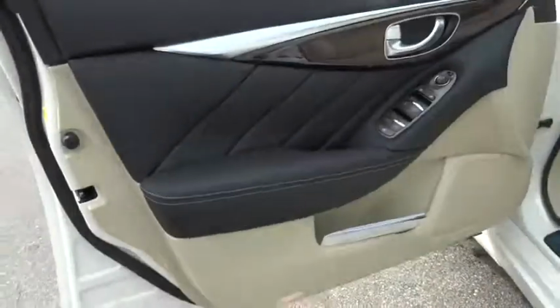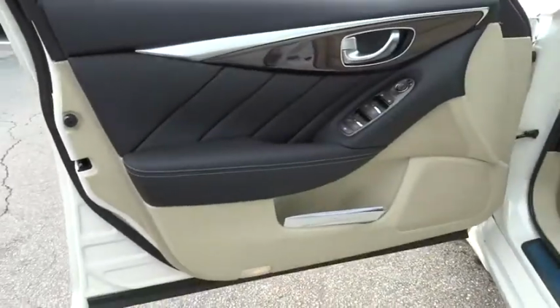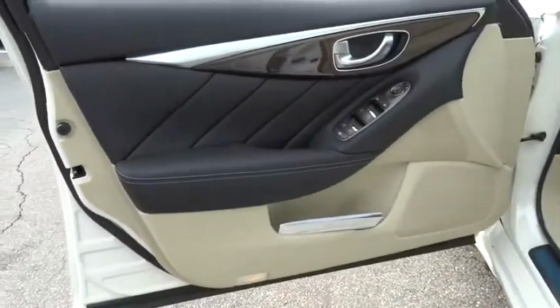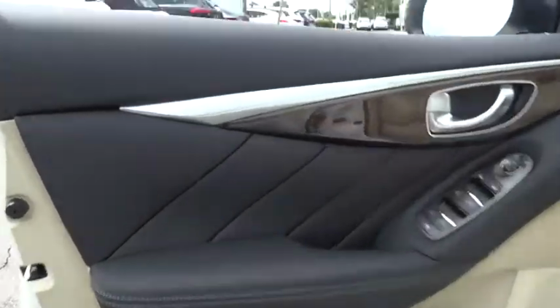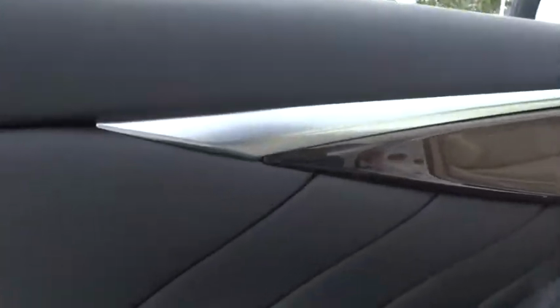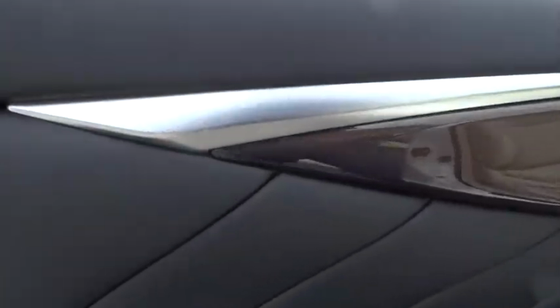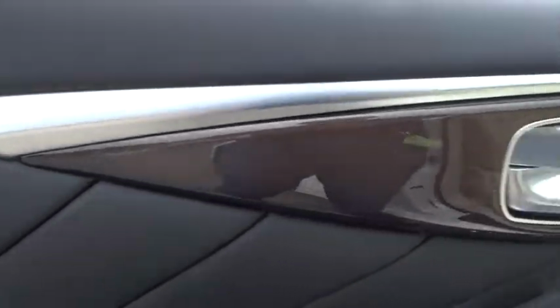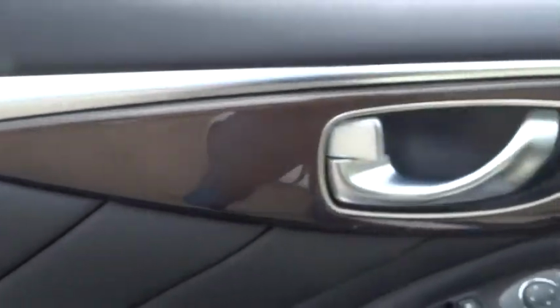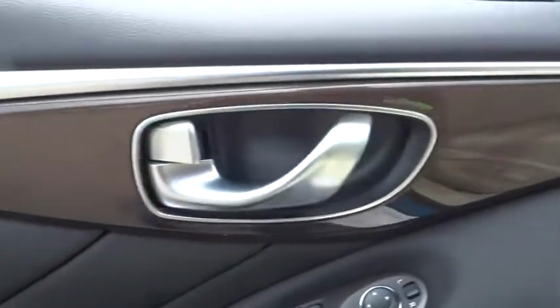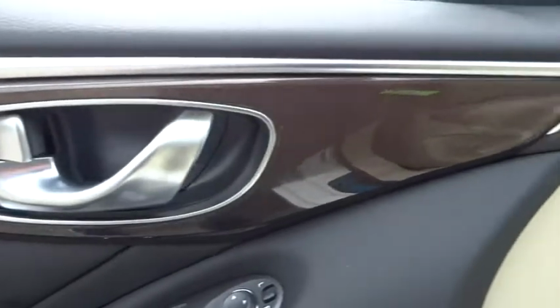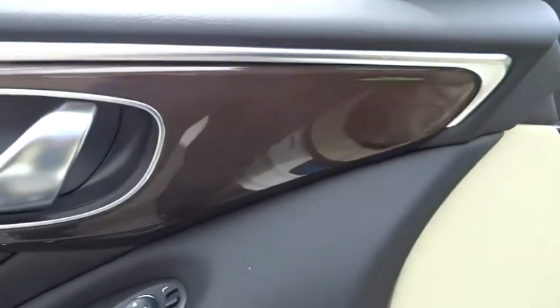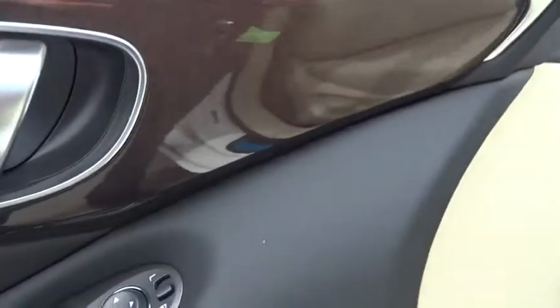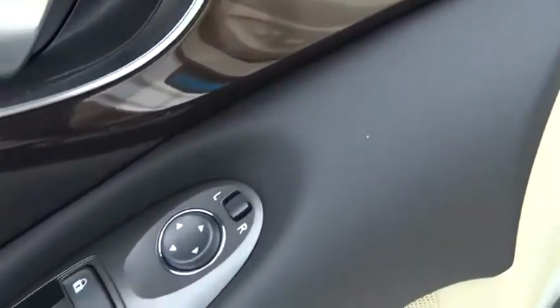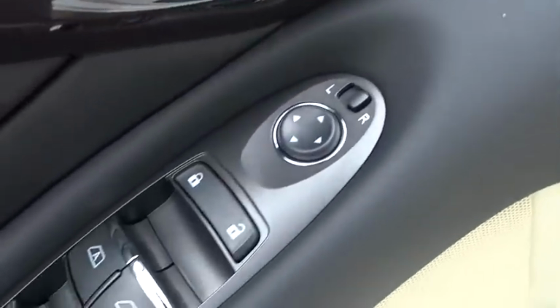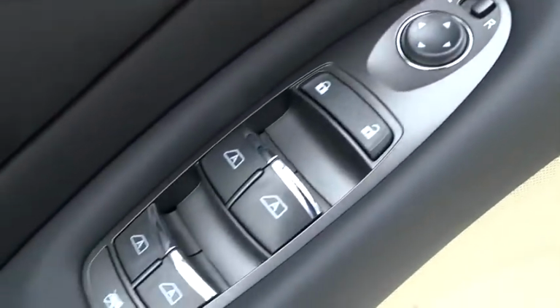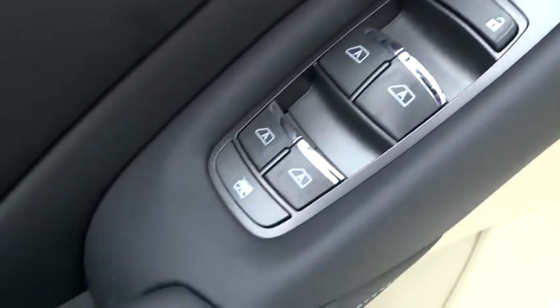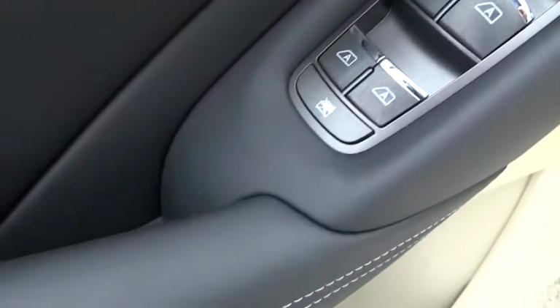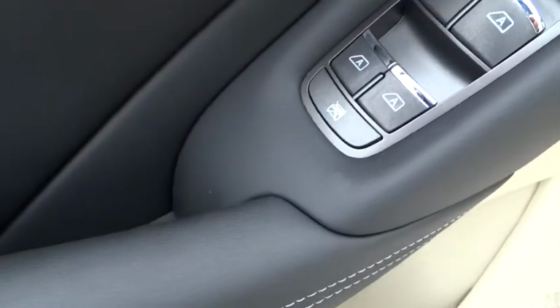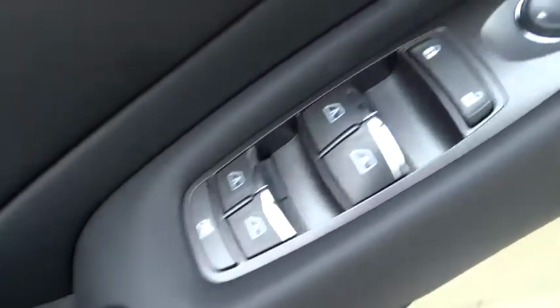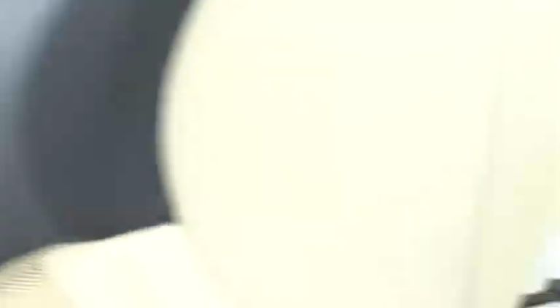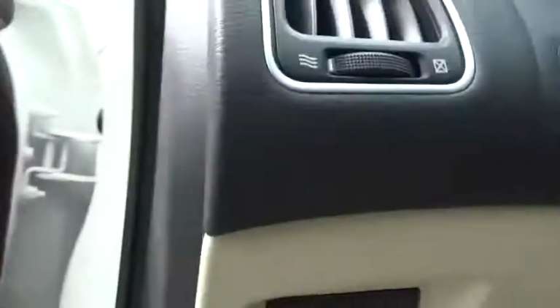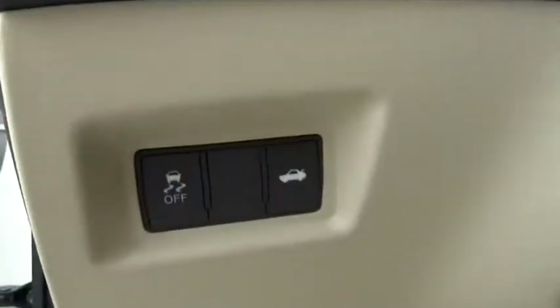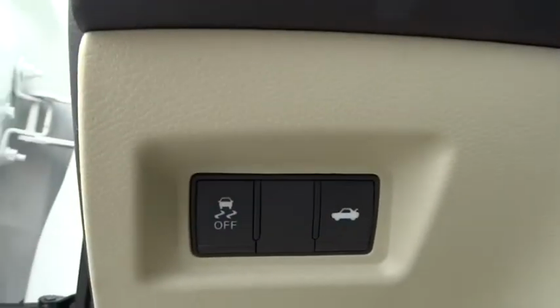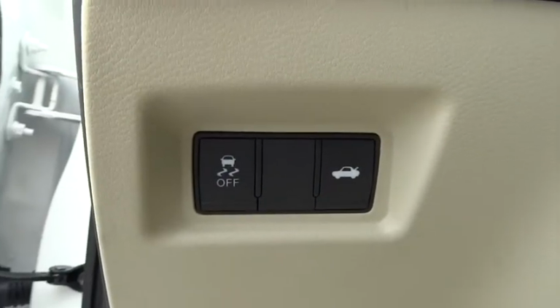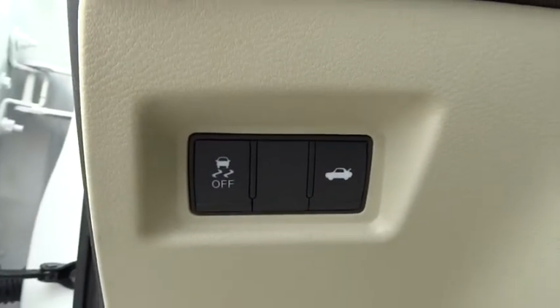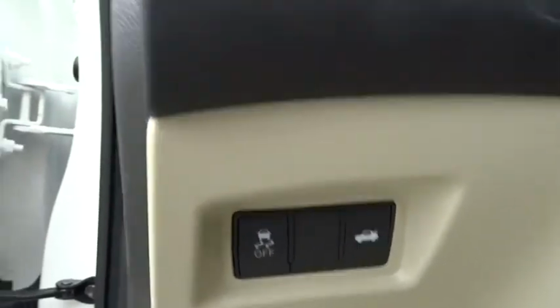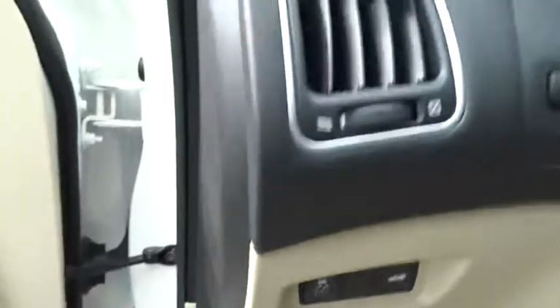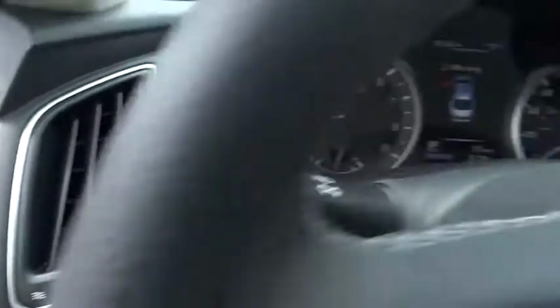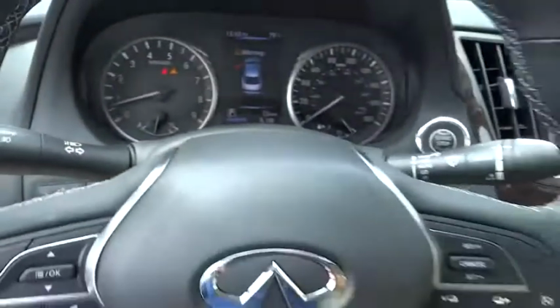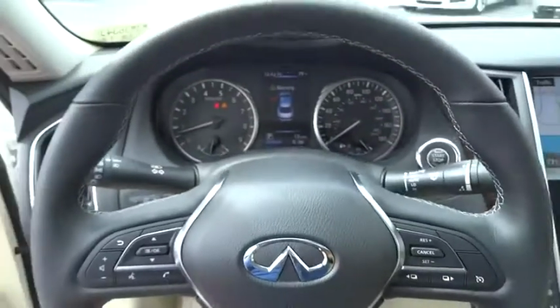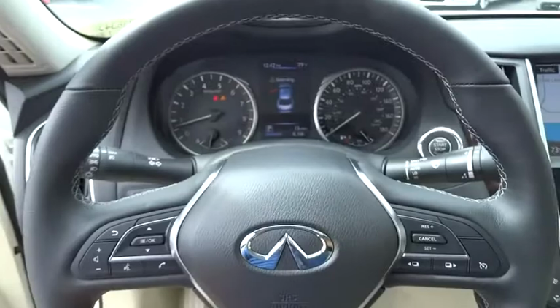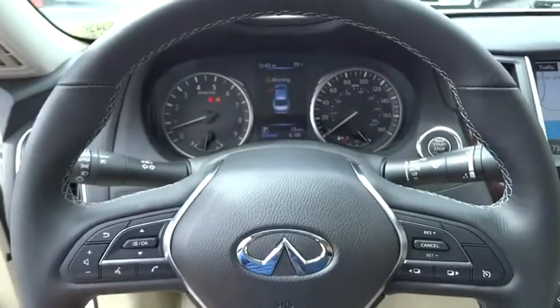Here are some of this vehicle's great options: traction control, power passenger seat, remote engine start, dual airbags, leather wrapped steering wheel, power steering, four-wheel disc brakes, fog lights, CD player, electronic stability control.